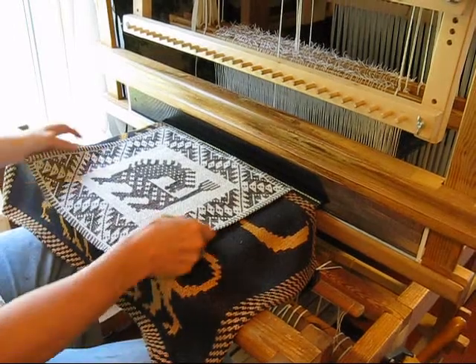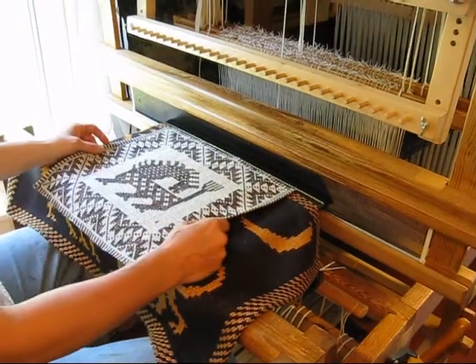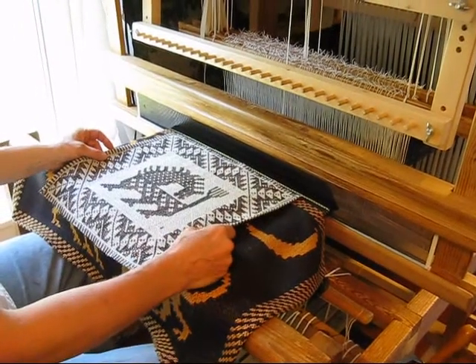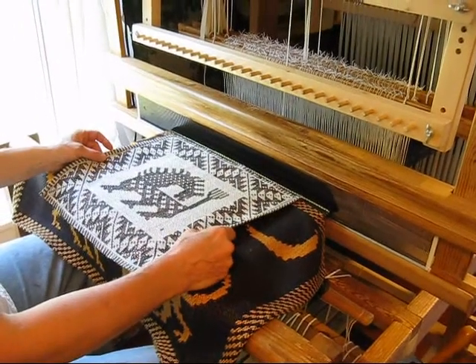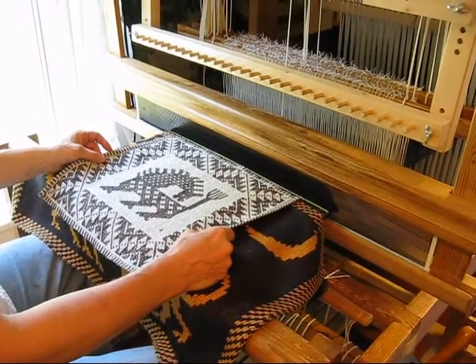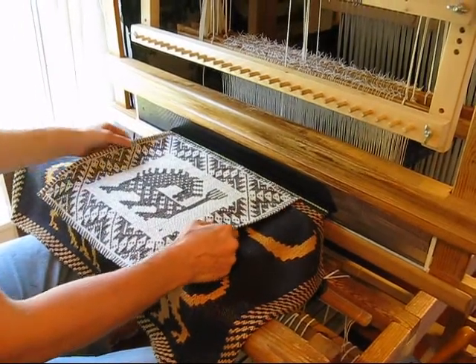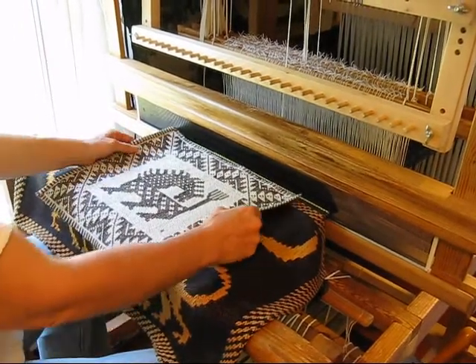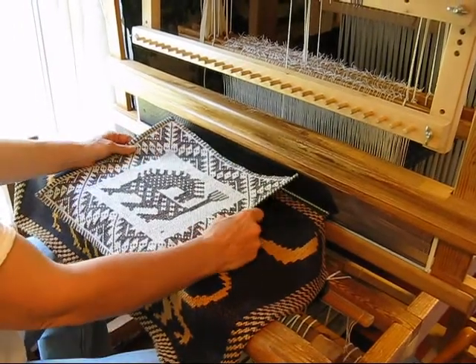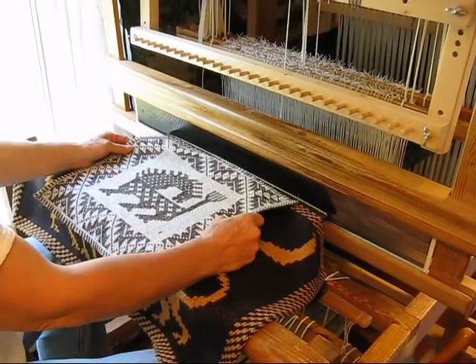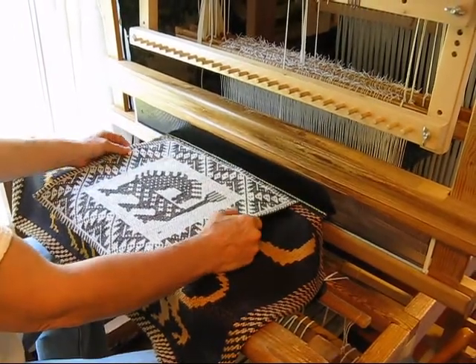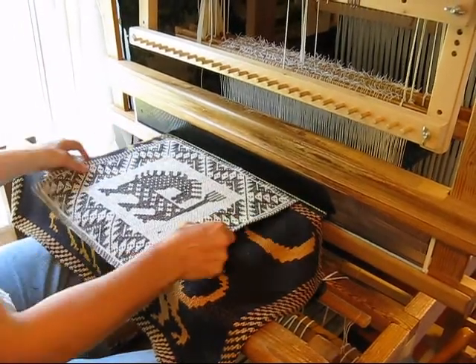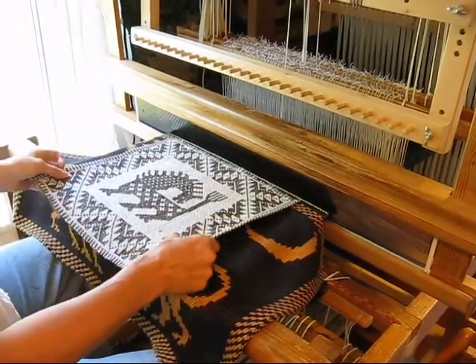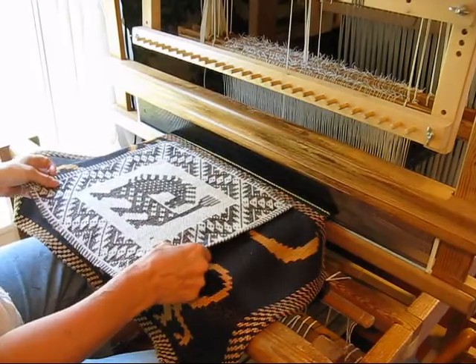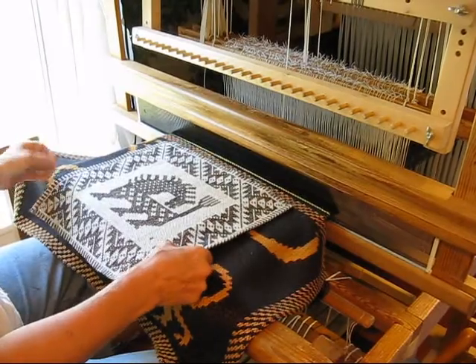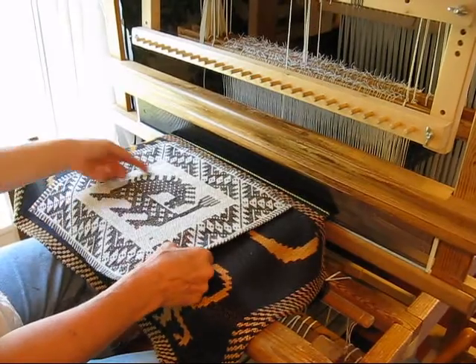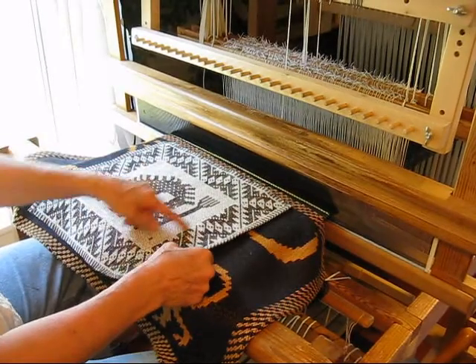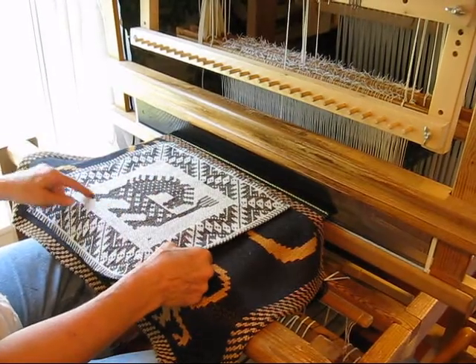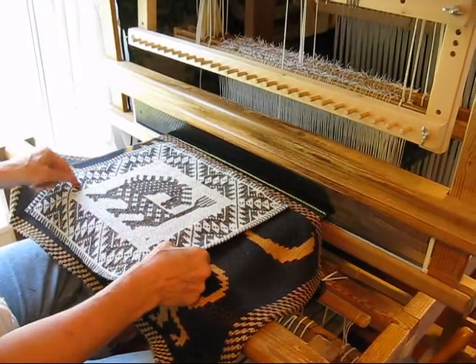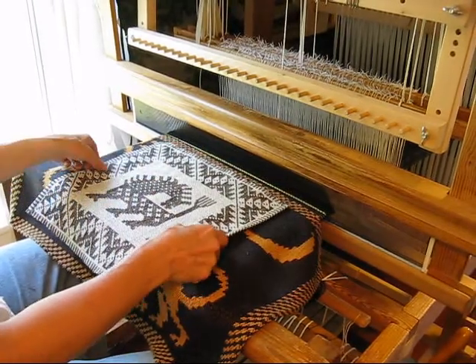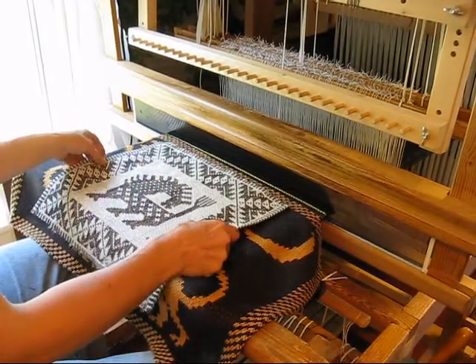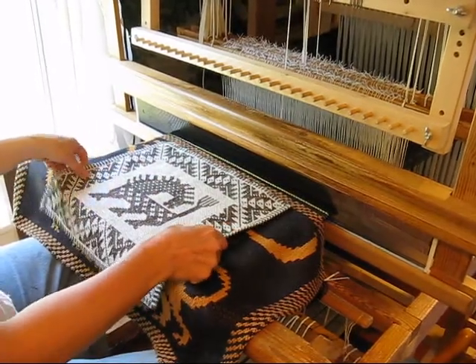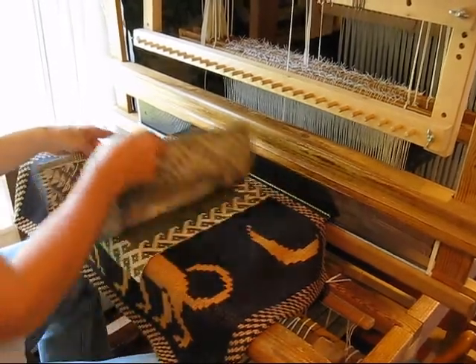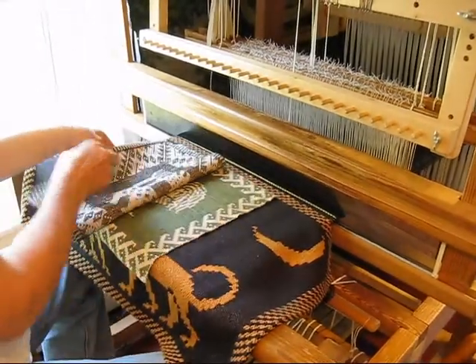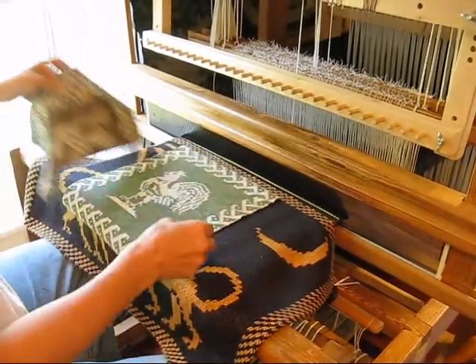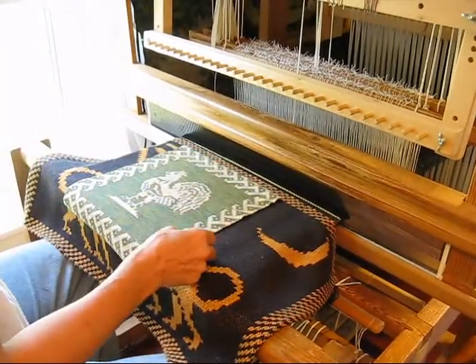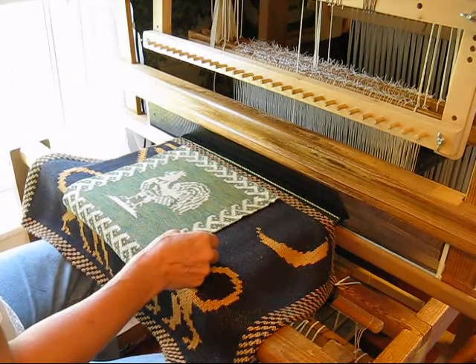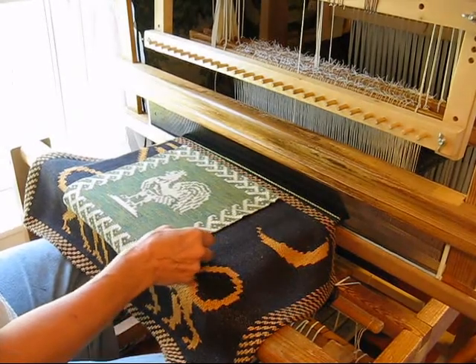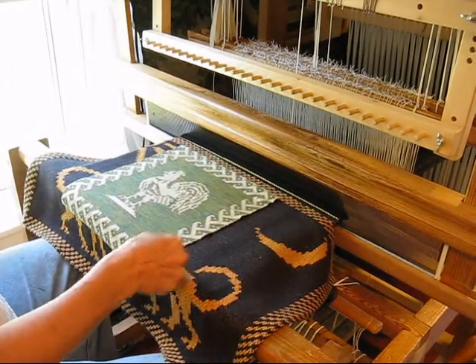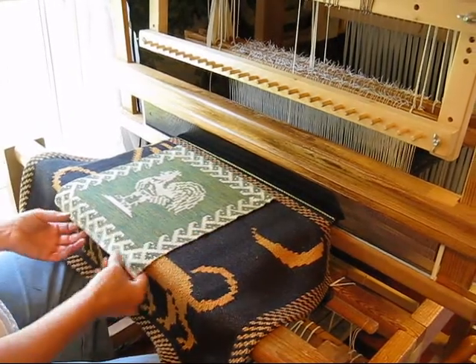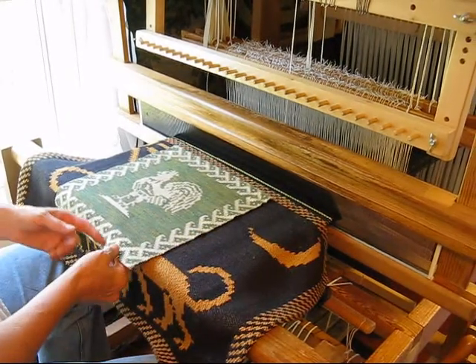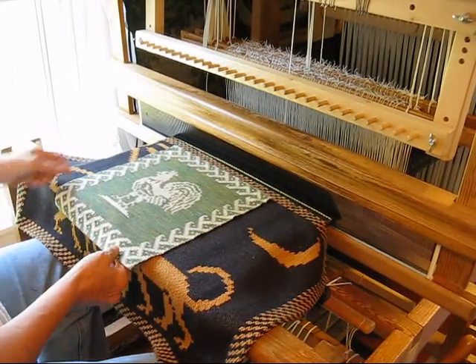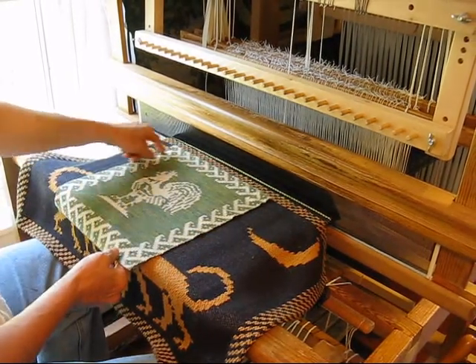You can have endless amounts of fun with a single unit drawloom. Here are just a few examples of the kind of free form pattern you can weave on a single unit drawloom. There's a little rooster and a fancy border.